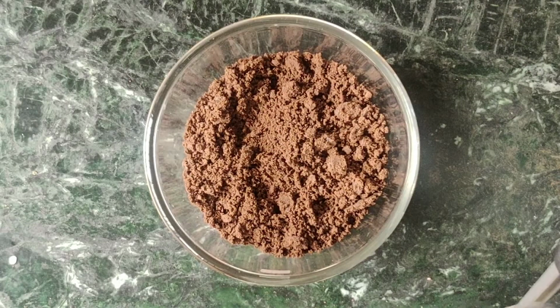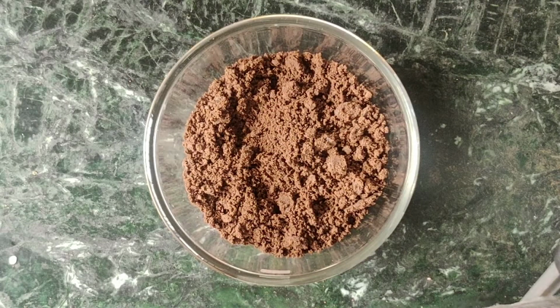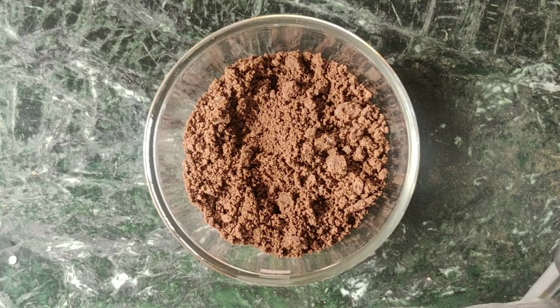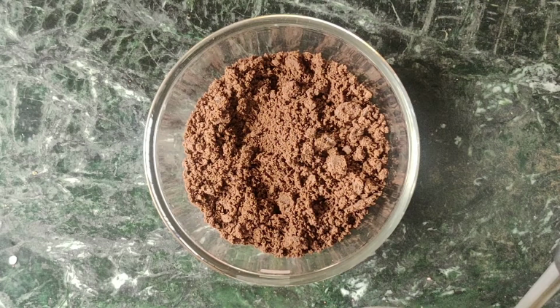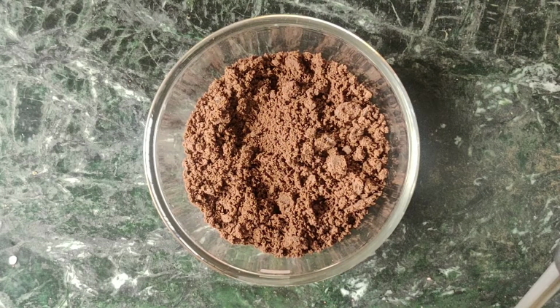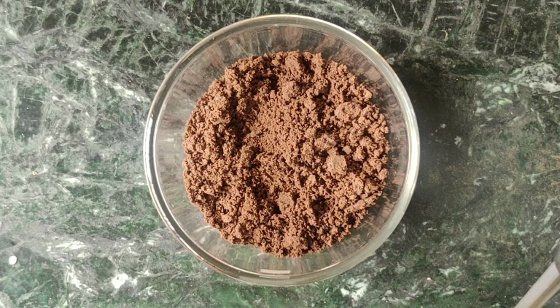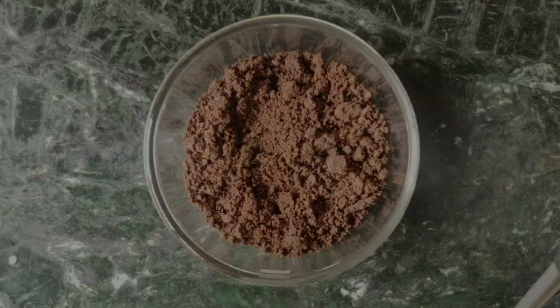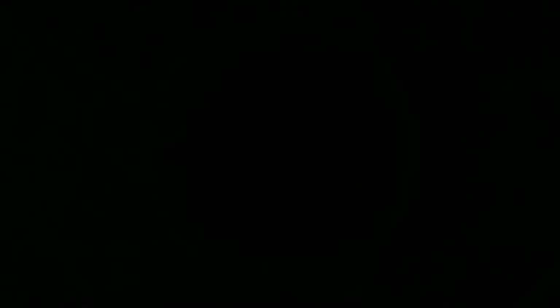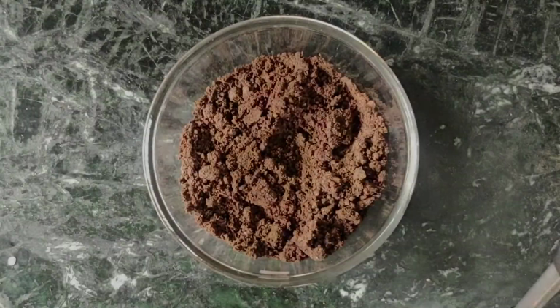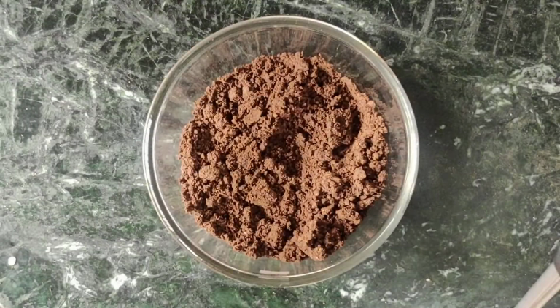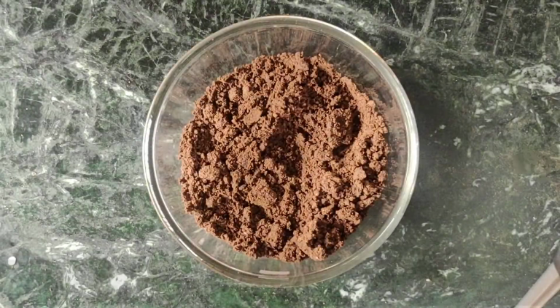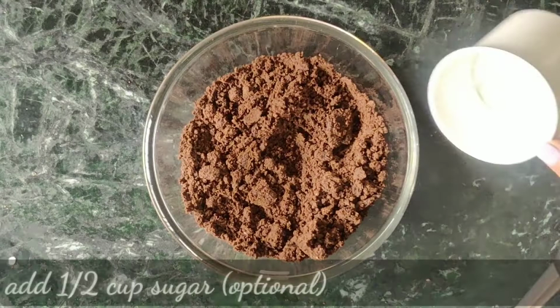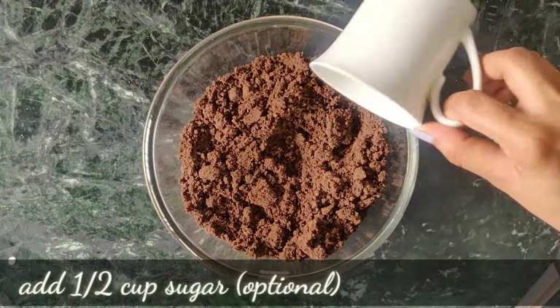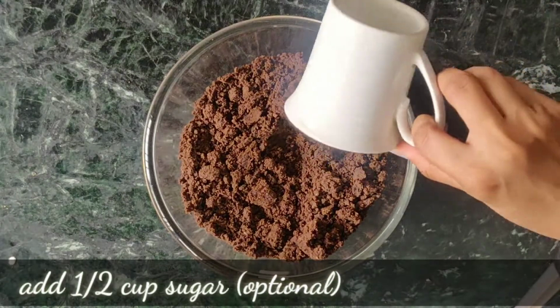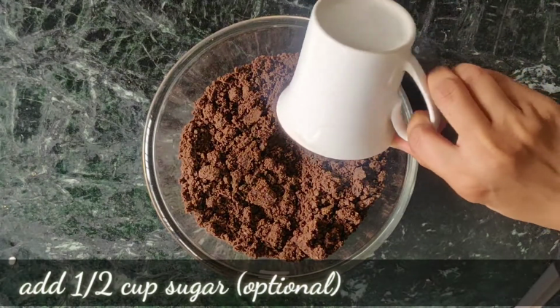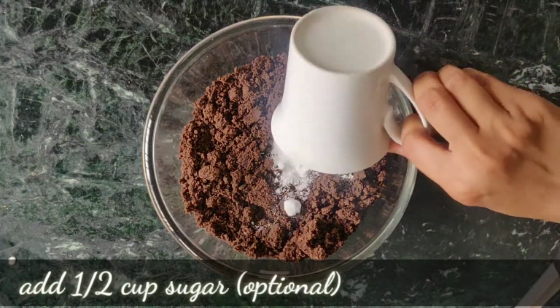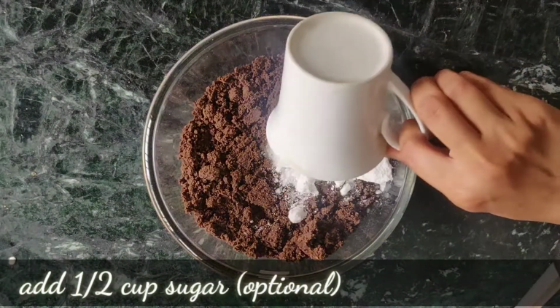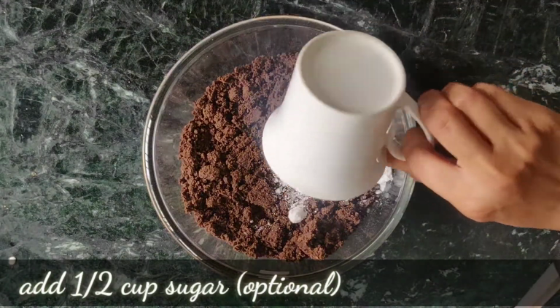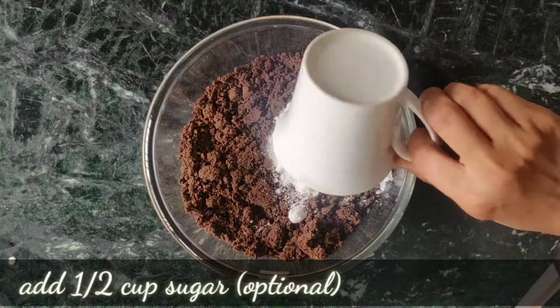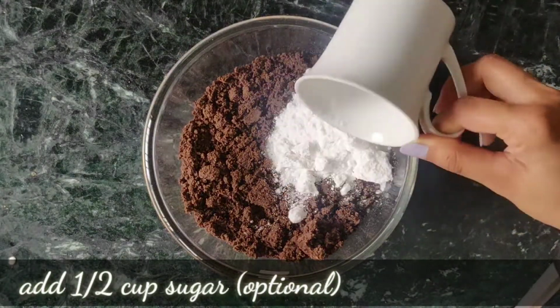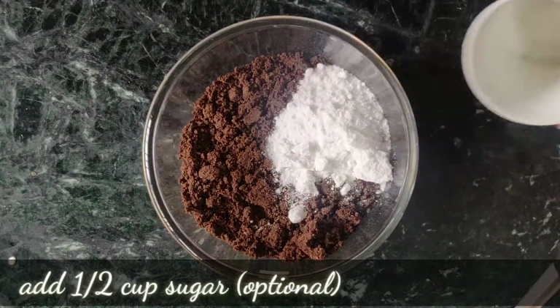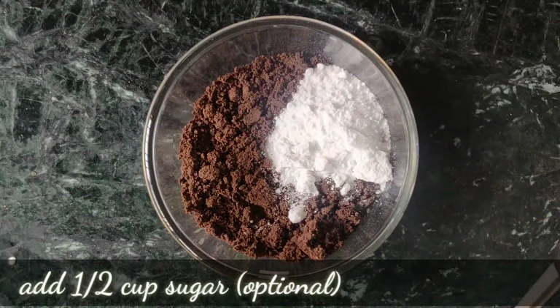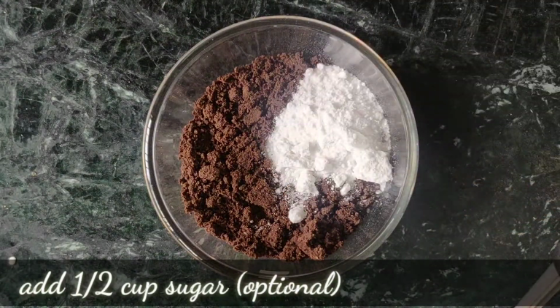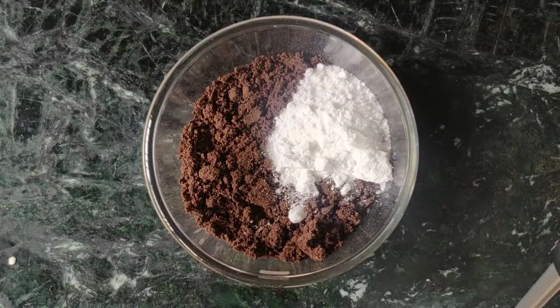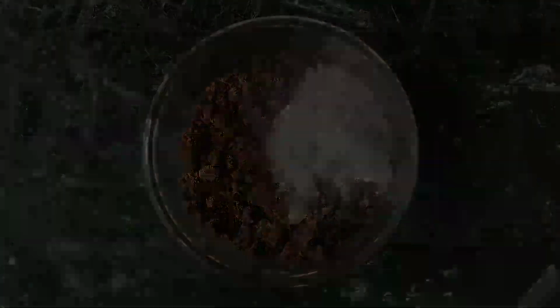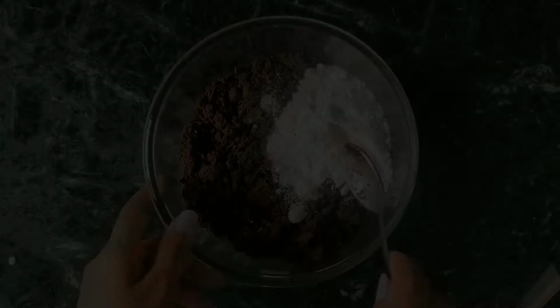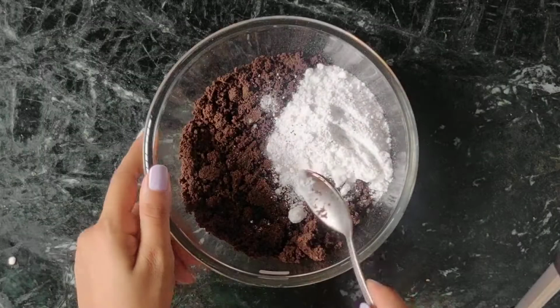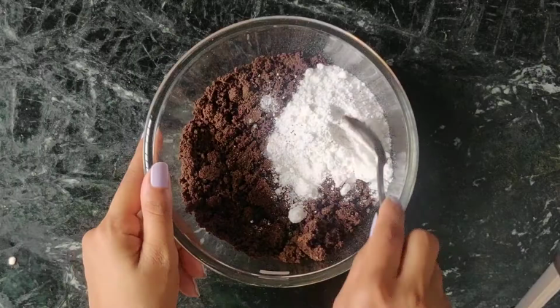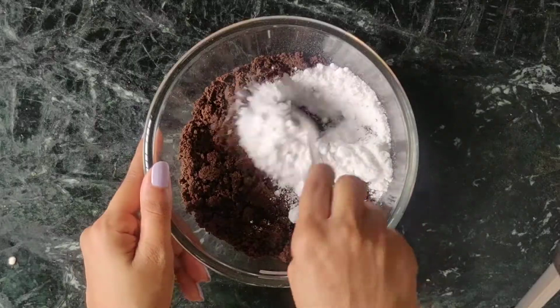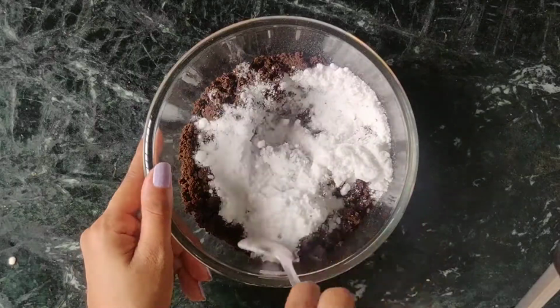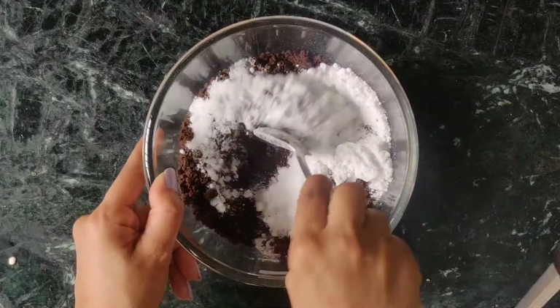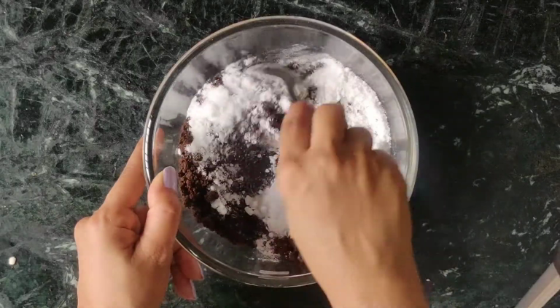After grinding the biscuits, I will add half cup of sugar. This step is optional, but if you like a sweeter cake, you must add it. It will be good for the cake.